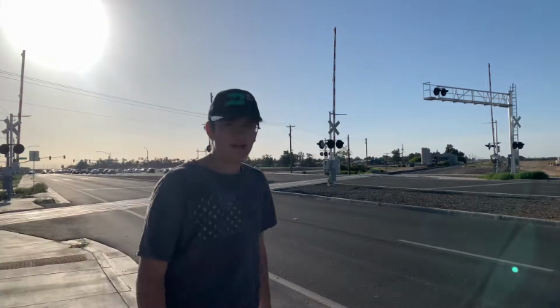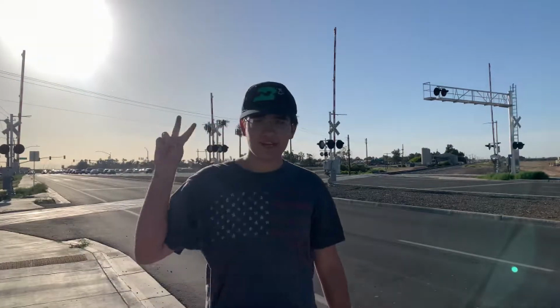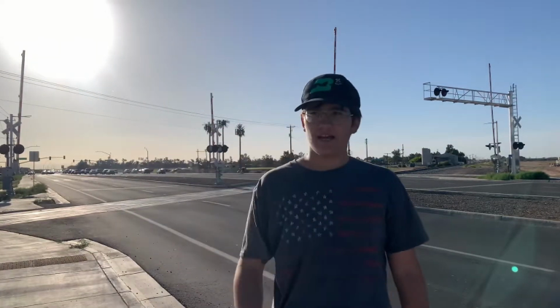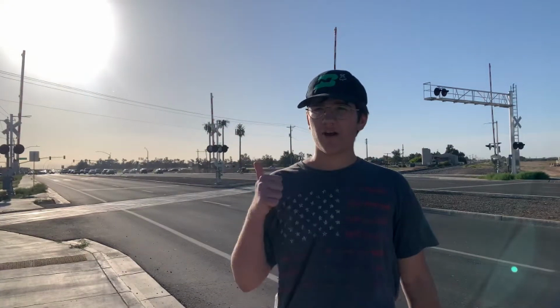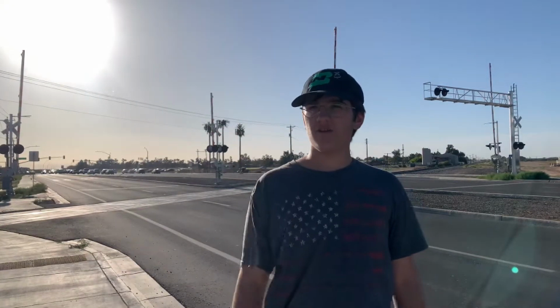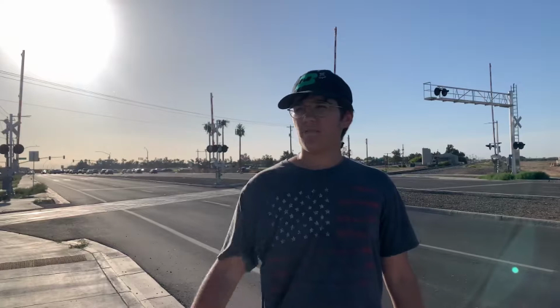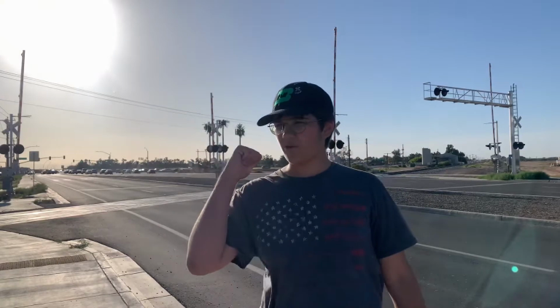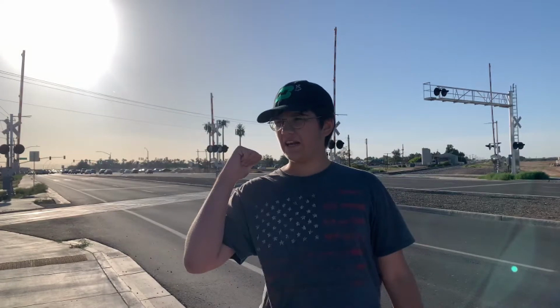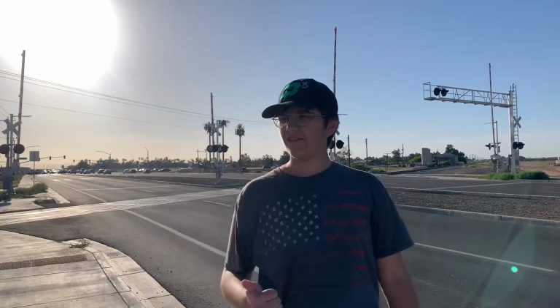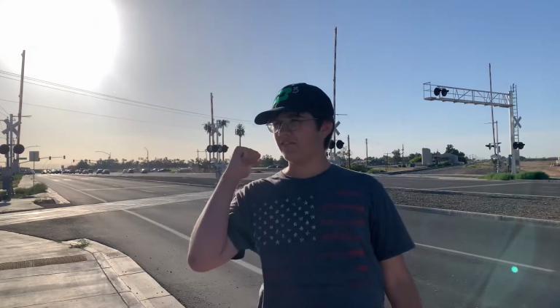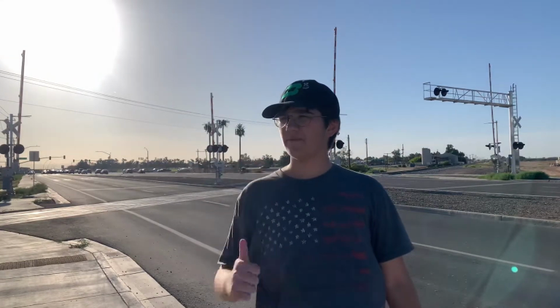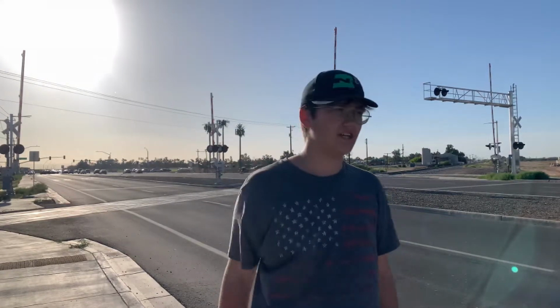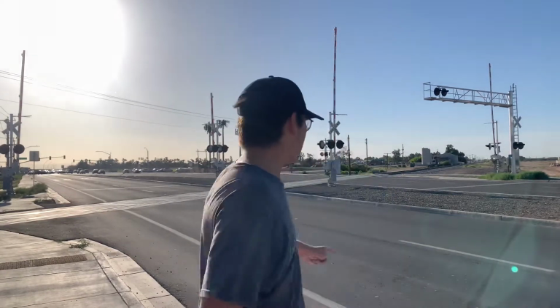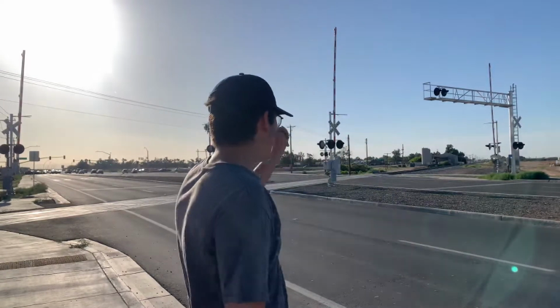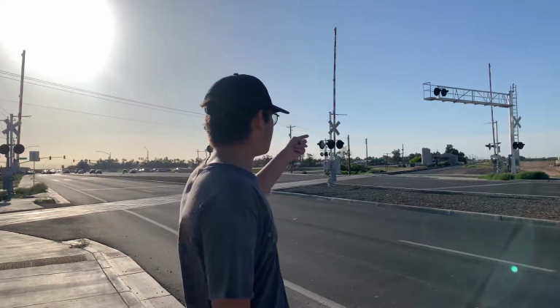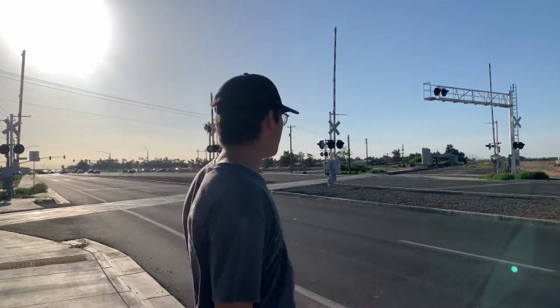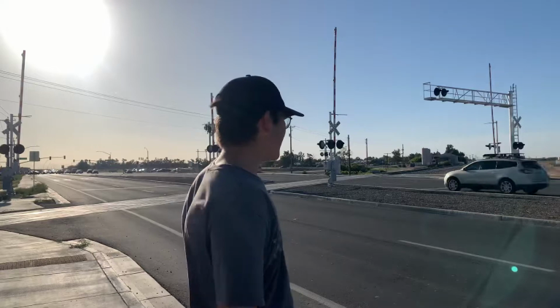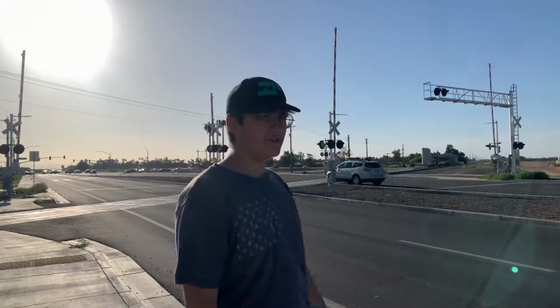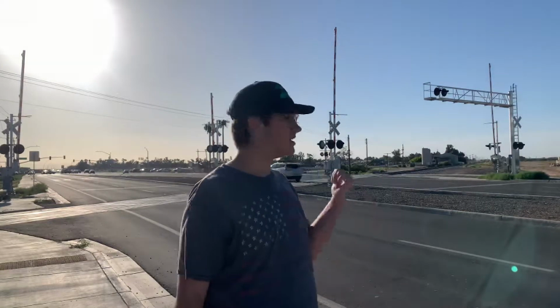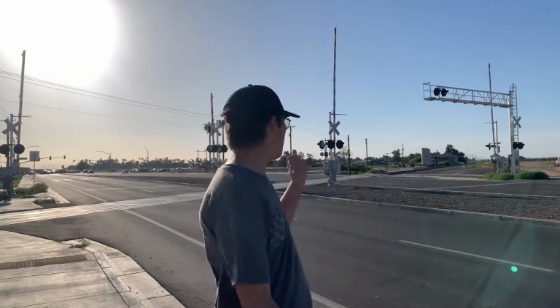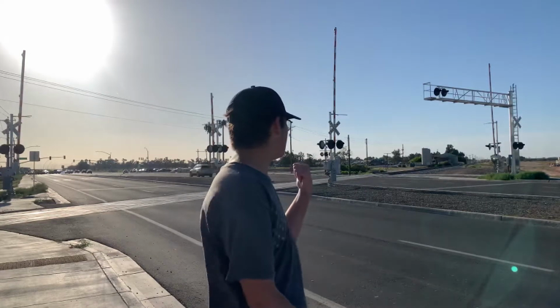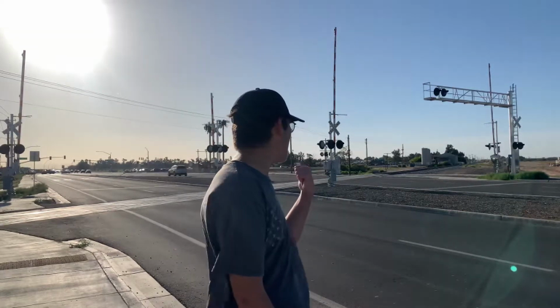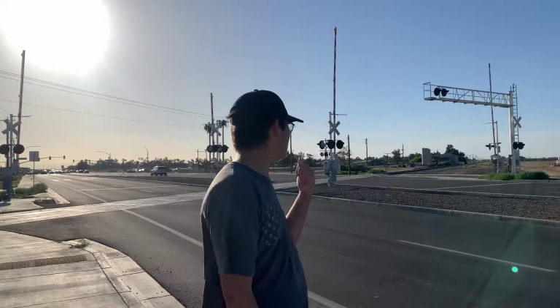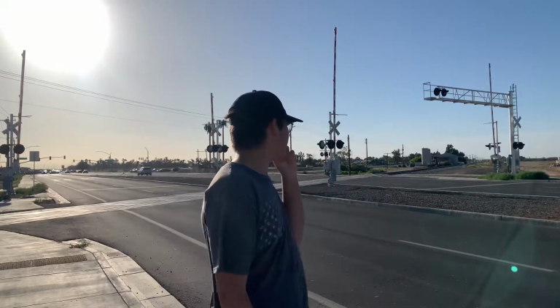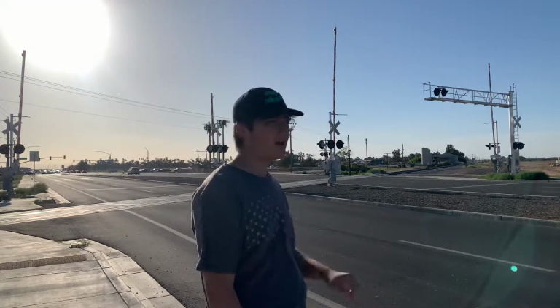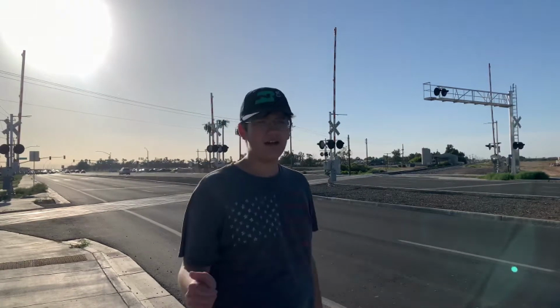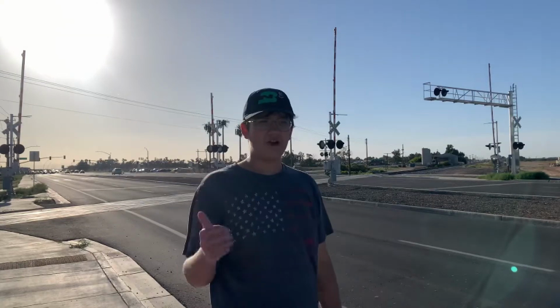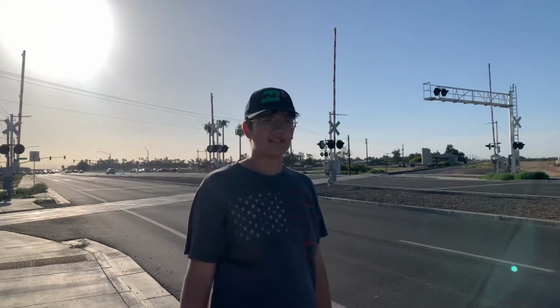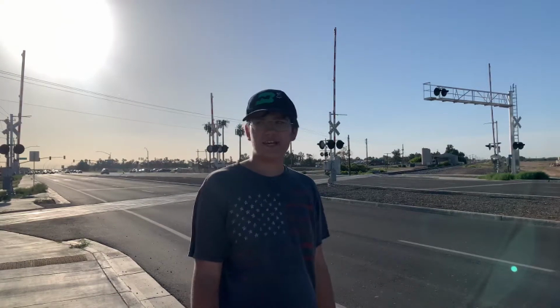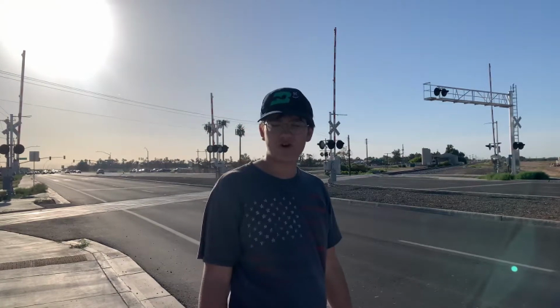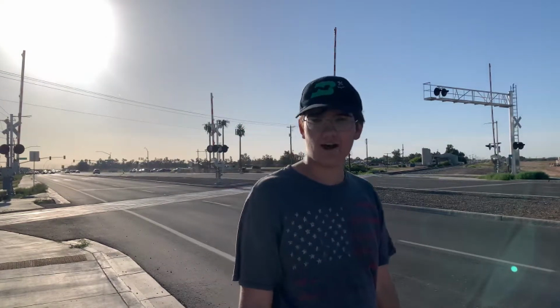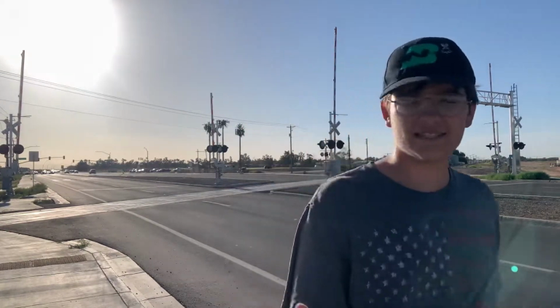Hey guys, what's up? It's RaytheRailFan here. We're back with another railfanning video on the Pacific Phoenix Subdivision. We got the MPX TV coming right now. Actually, no, this is the Alphound MHNPX. Just realized that we got a Ferromax ES44 second out. Hope you guys like.